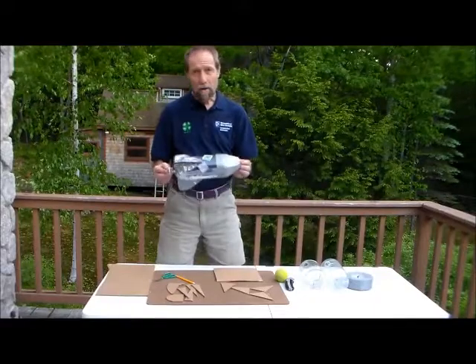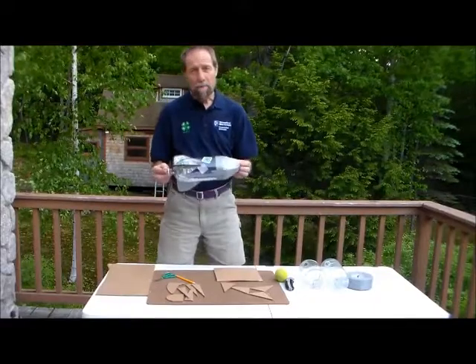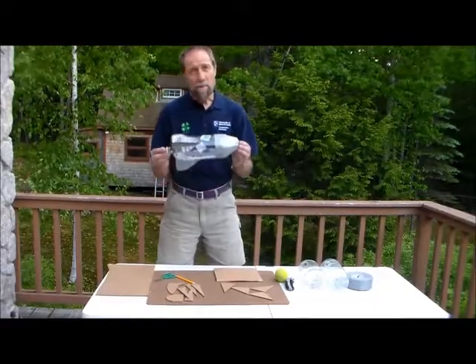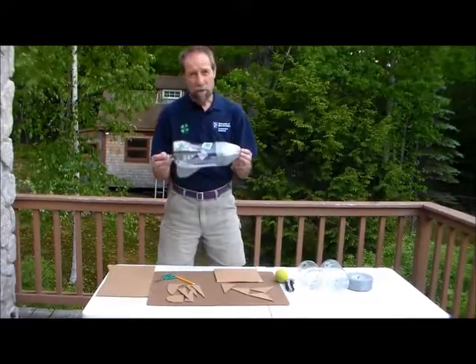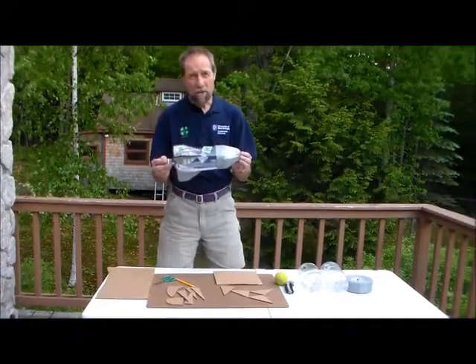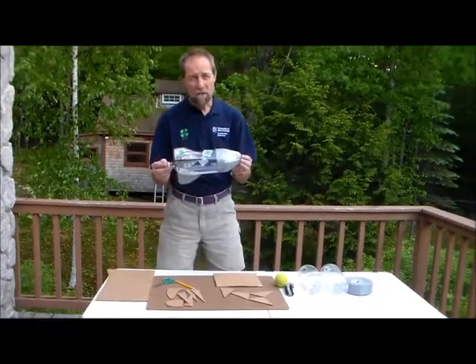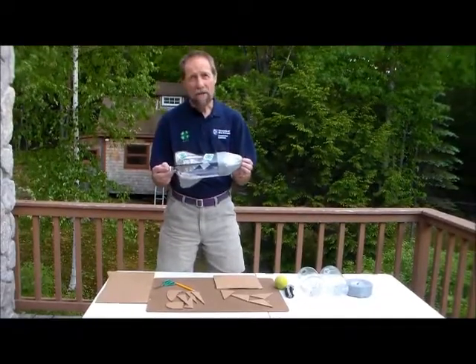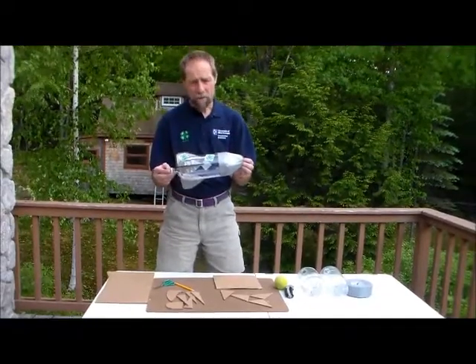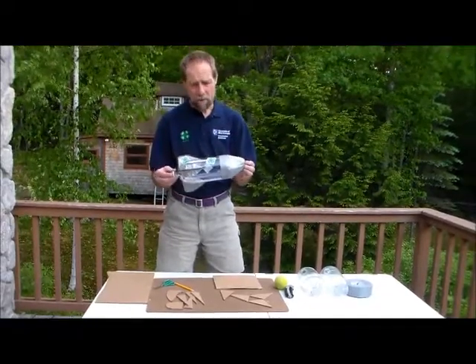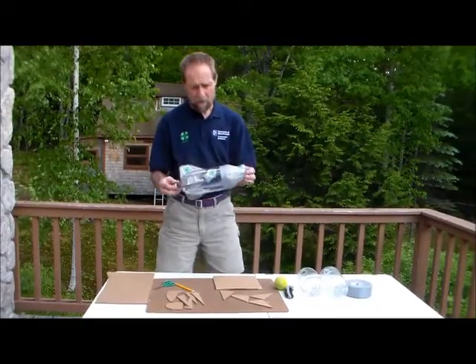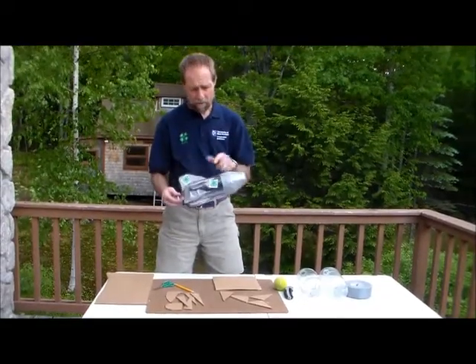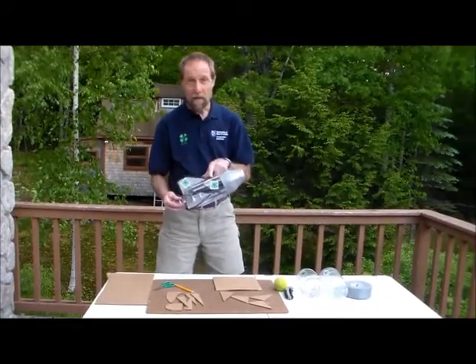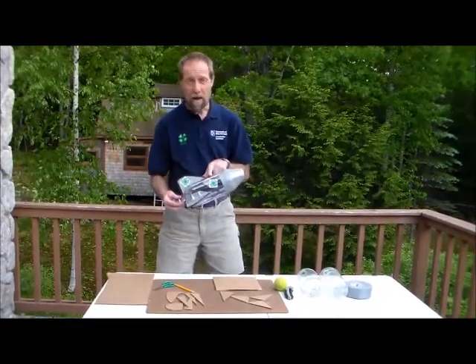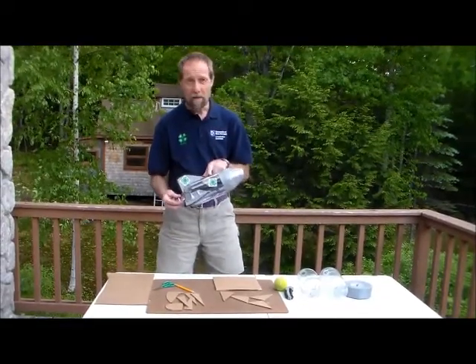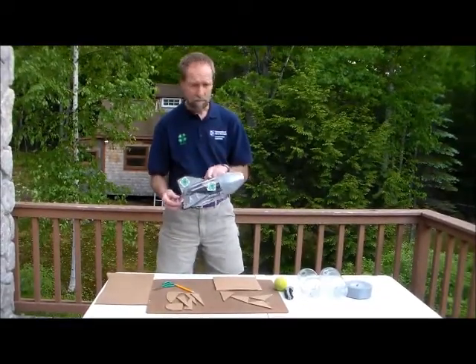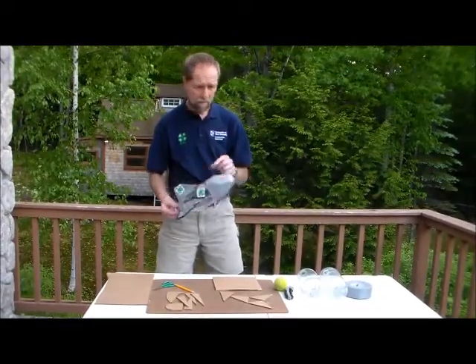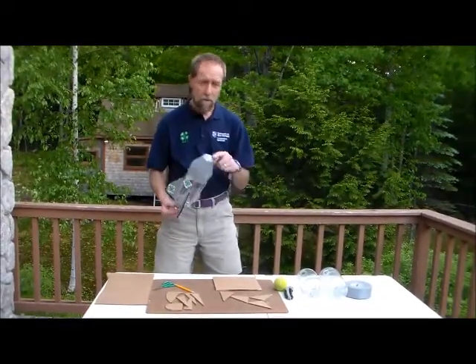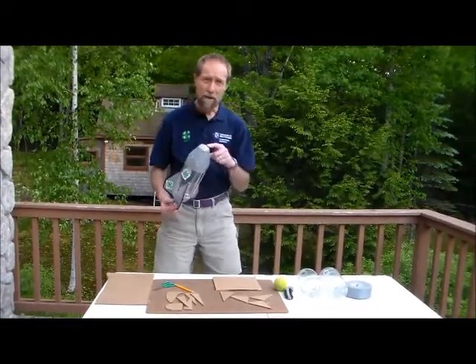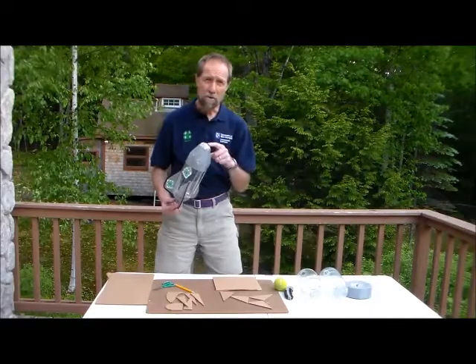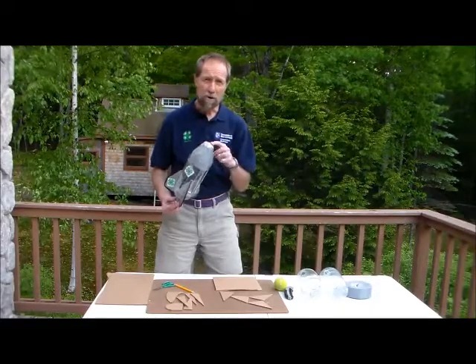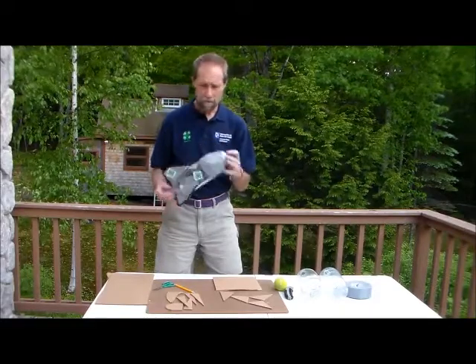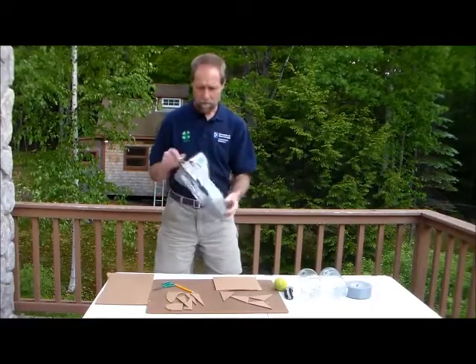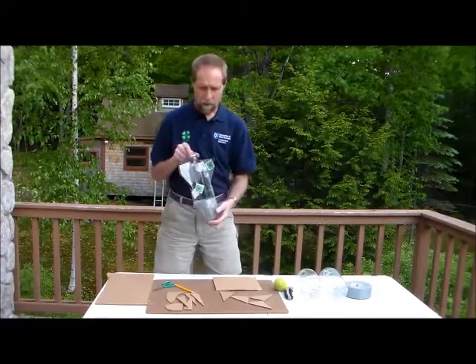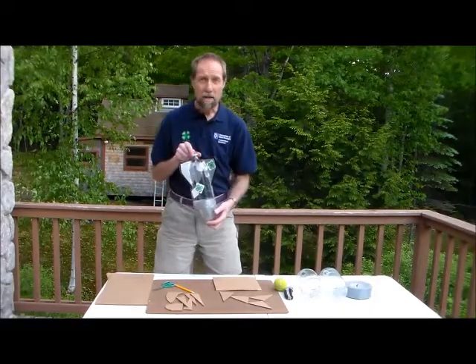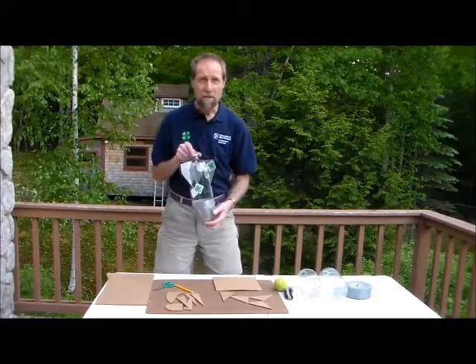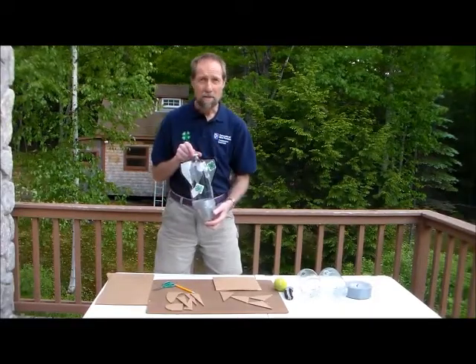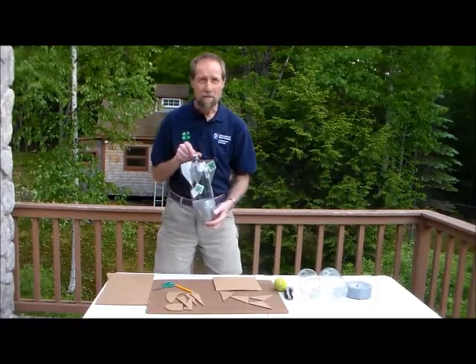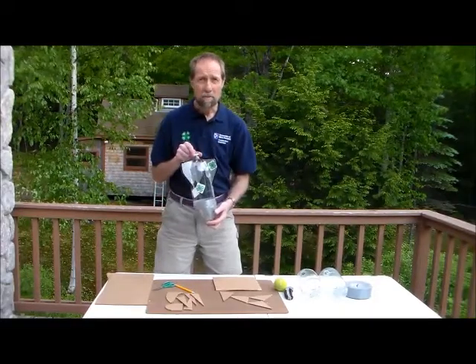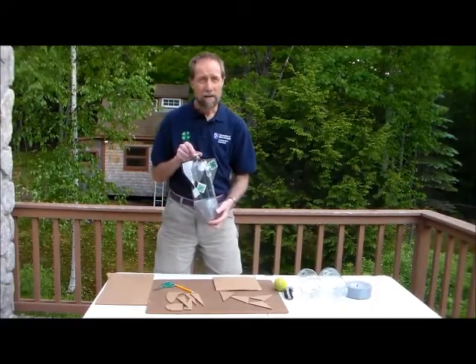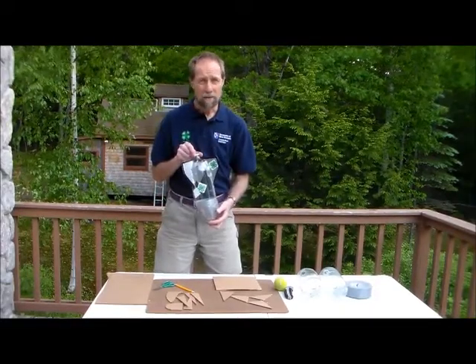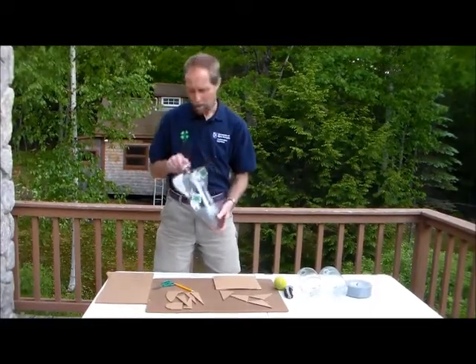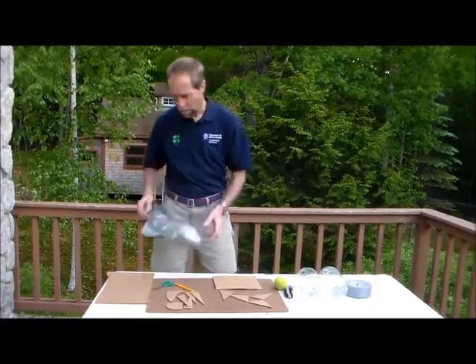So to build your basic rocket, there are three parts. We've got the bottle, we've got a nose cone, and we've got your fins. All right, let's start with the bottle.